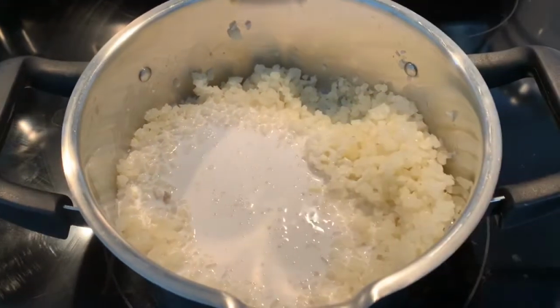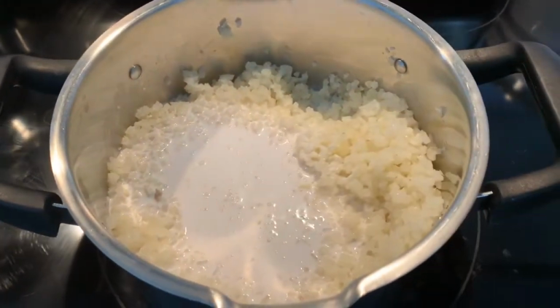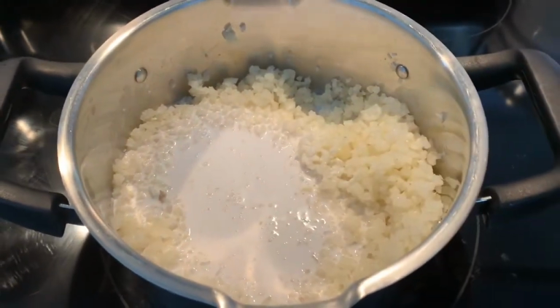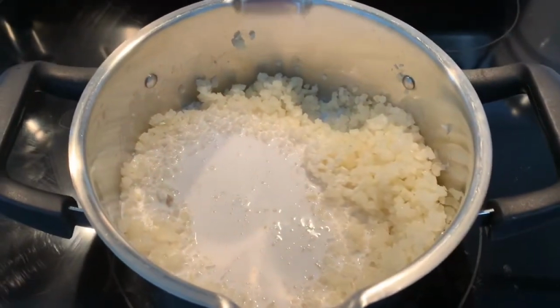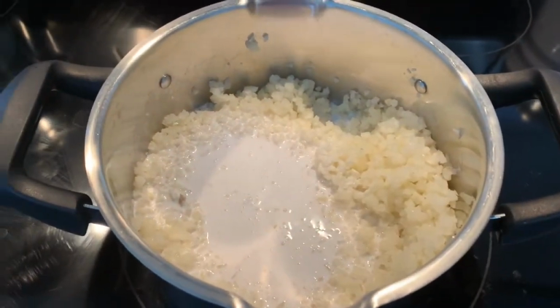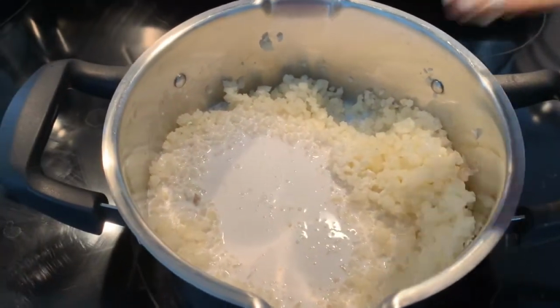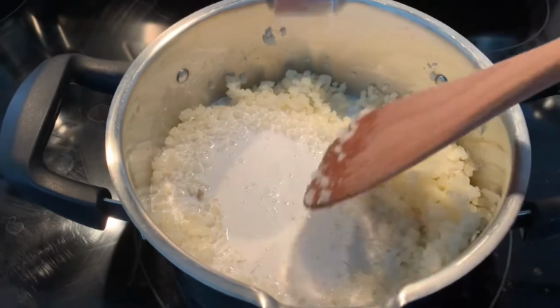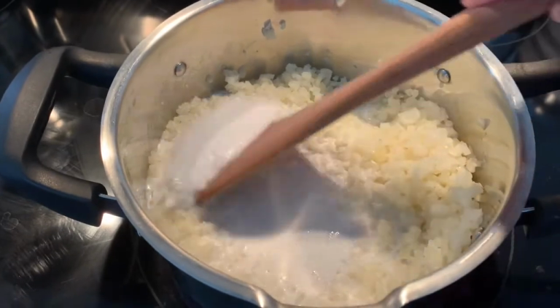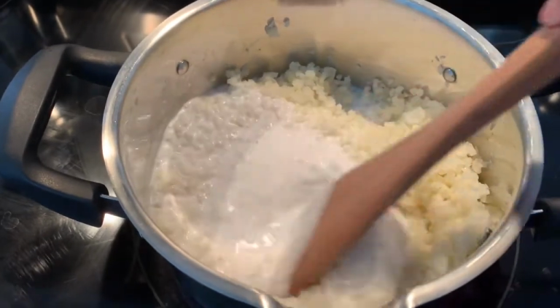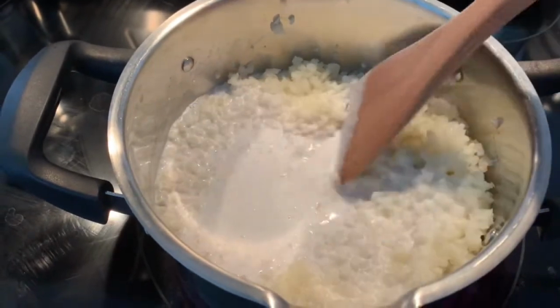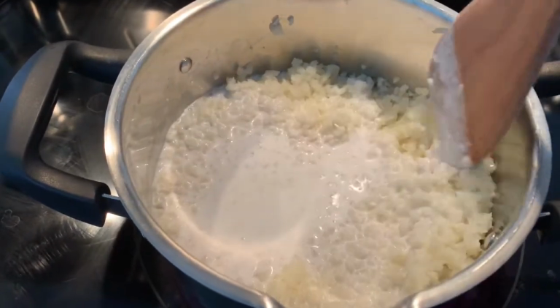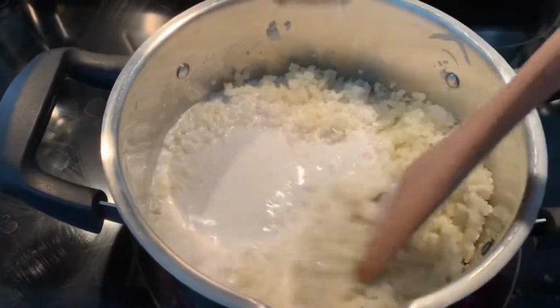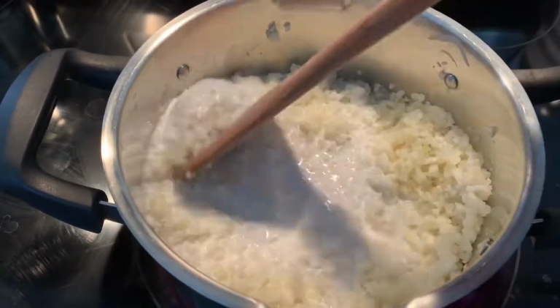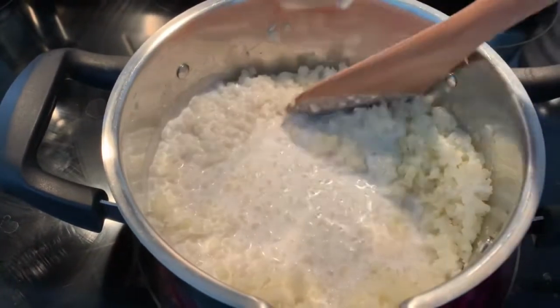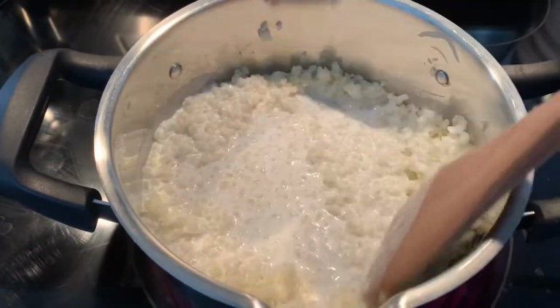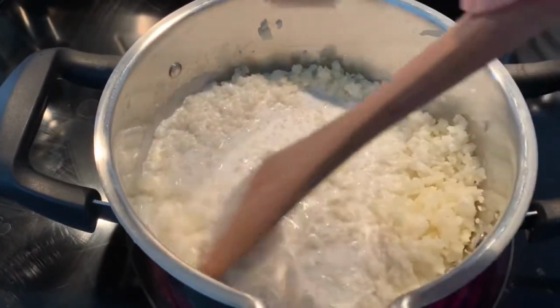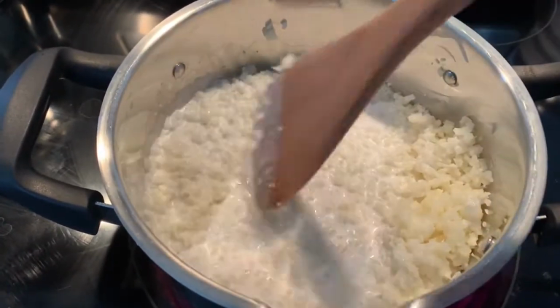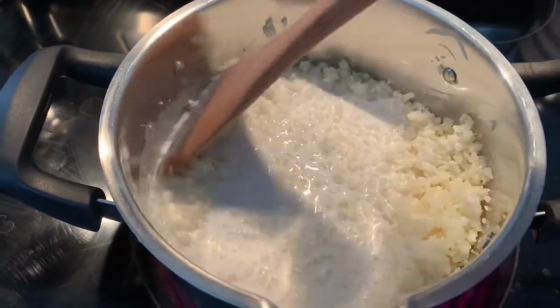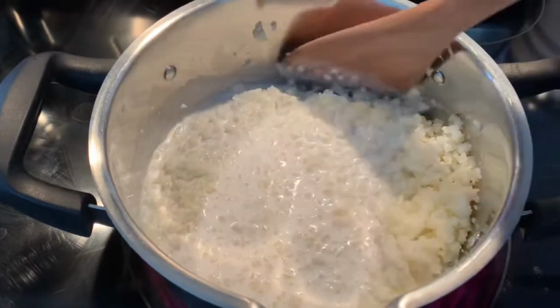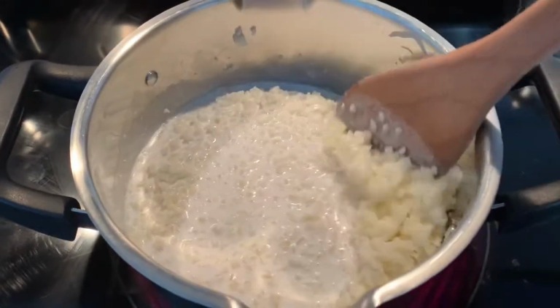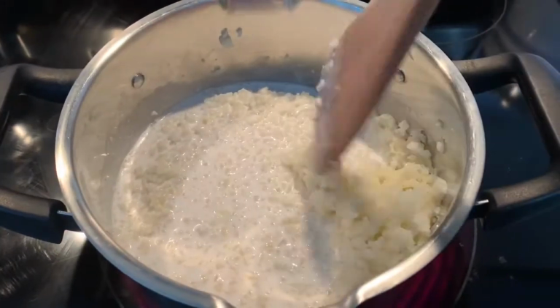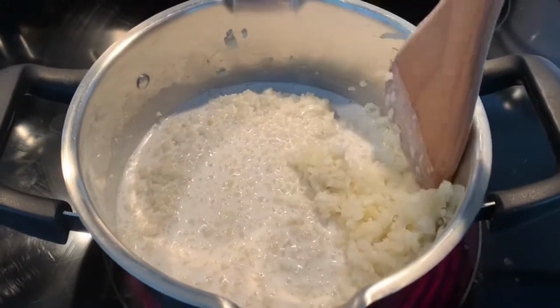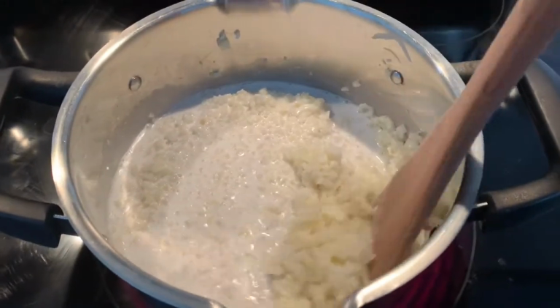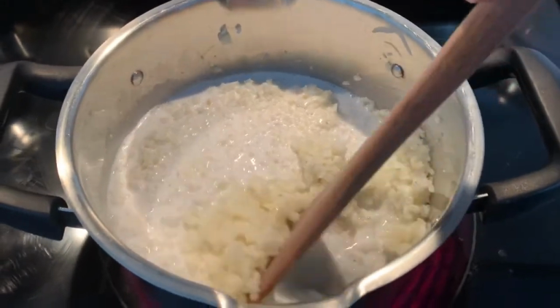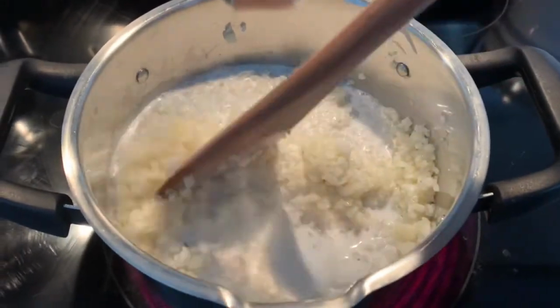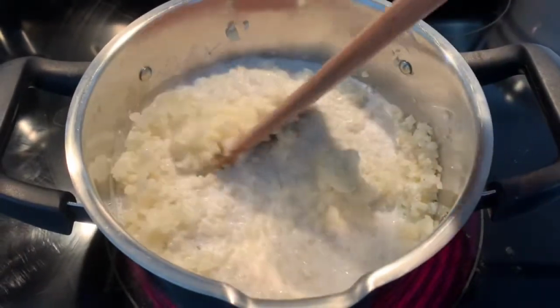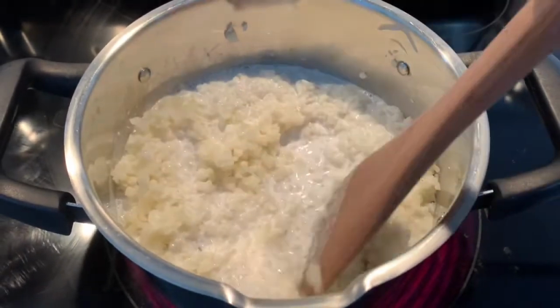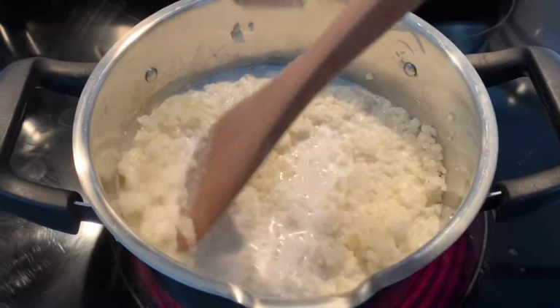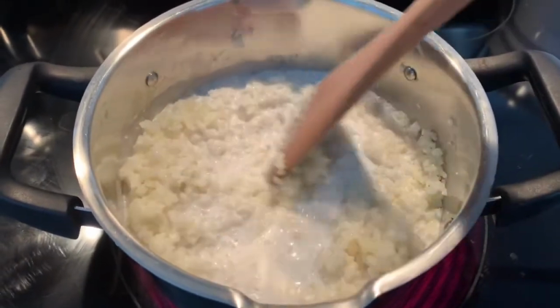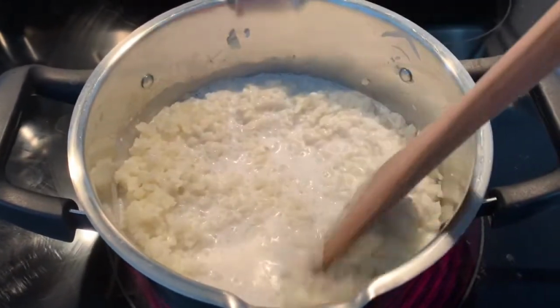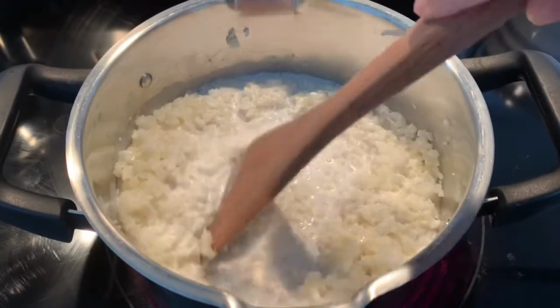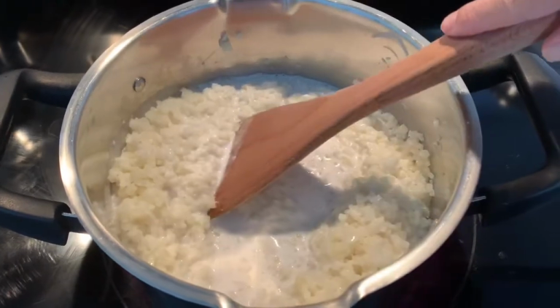You want to make sure you give it a good stir and it might look a little bit liquidy or watery right now, but as you finish the cauliflower is gonna soak everything up.